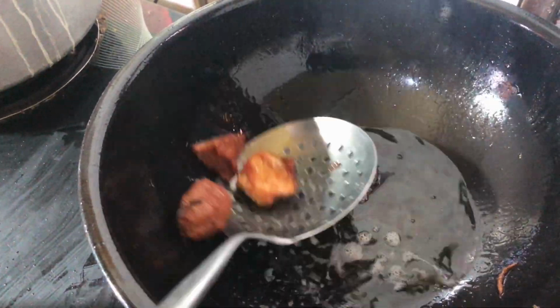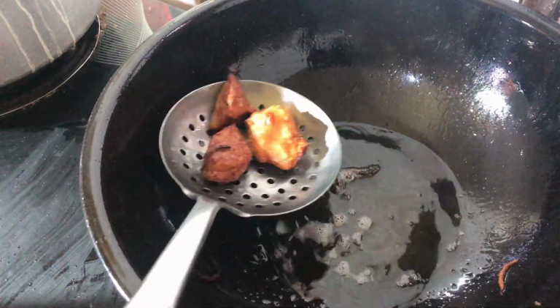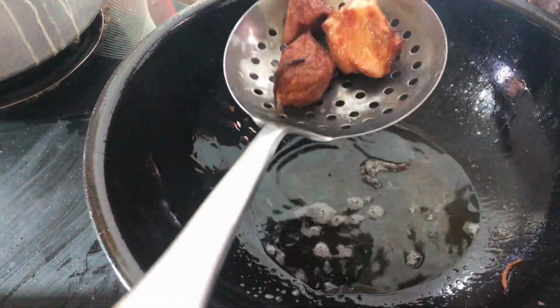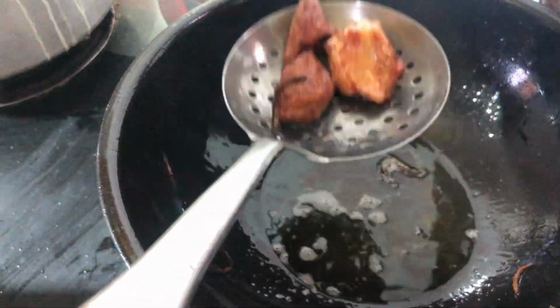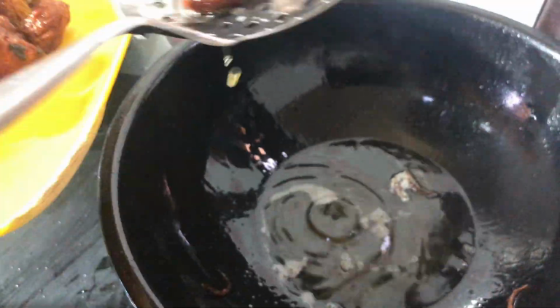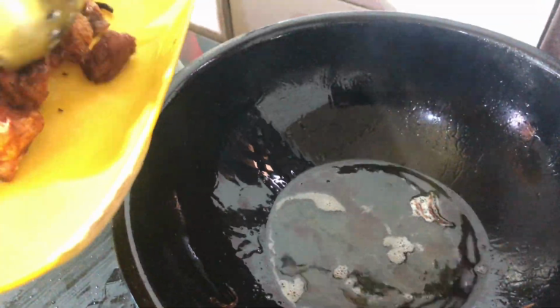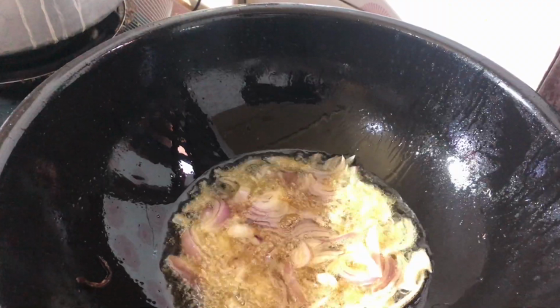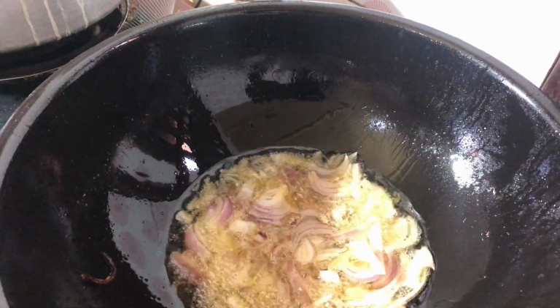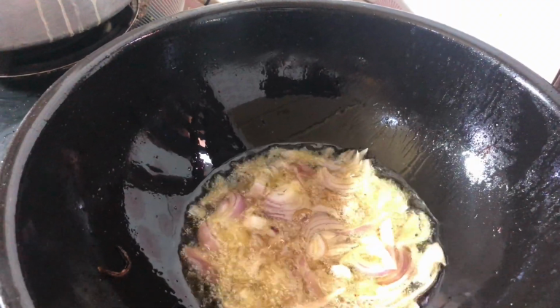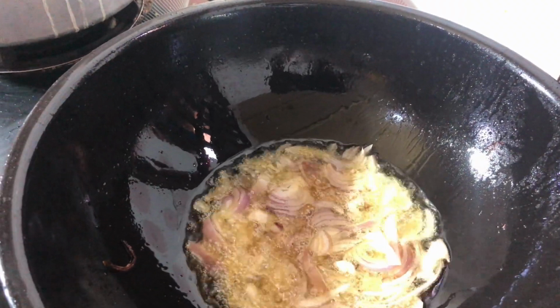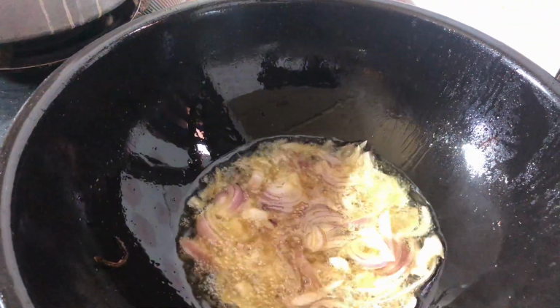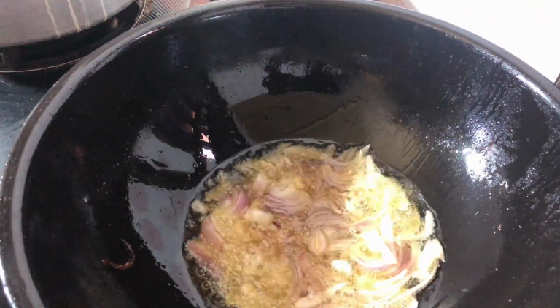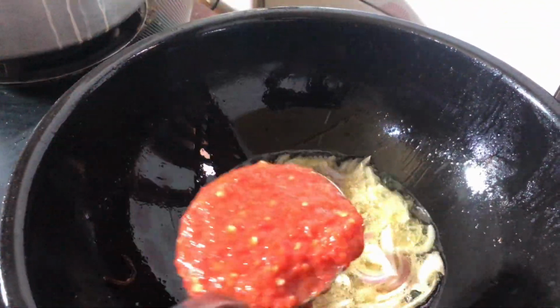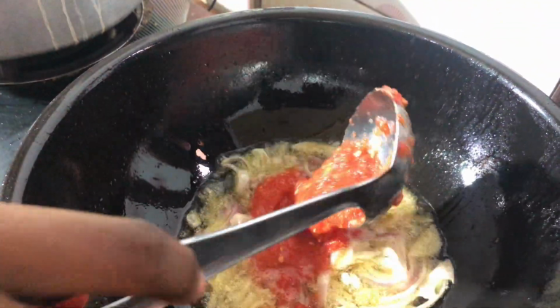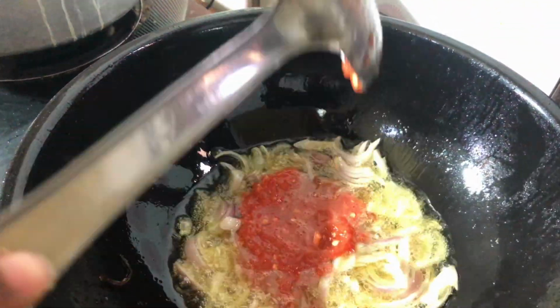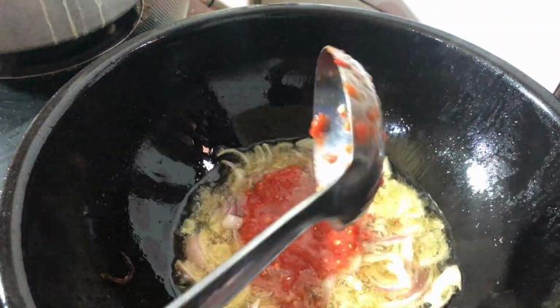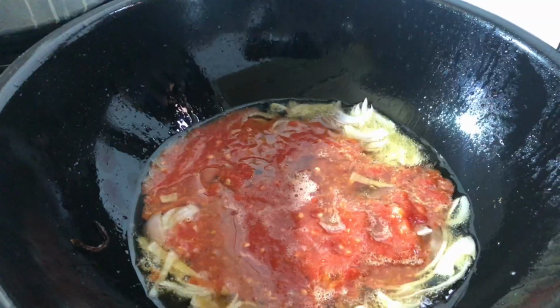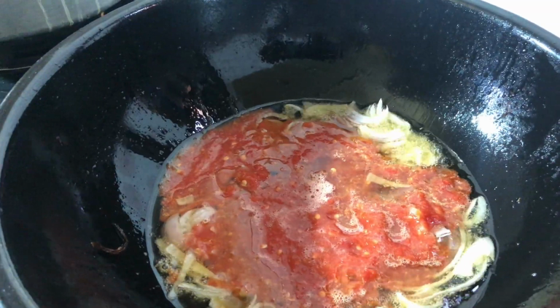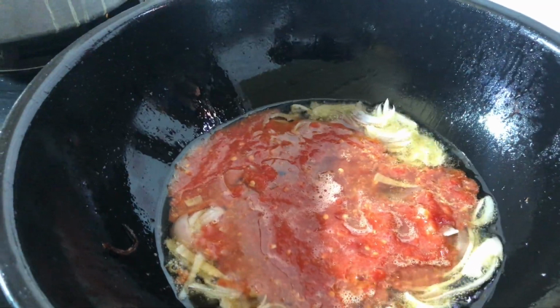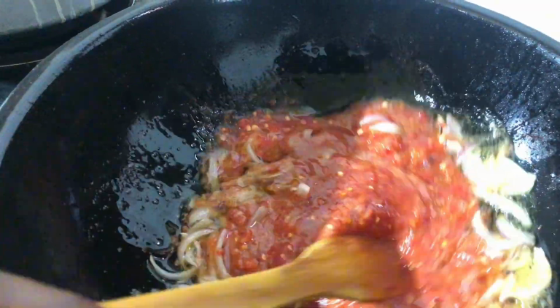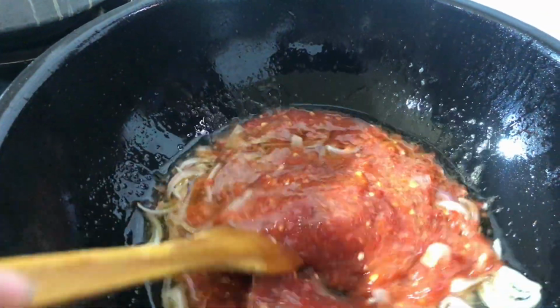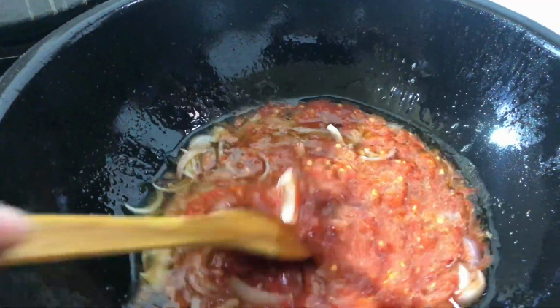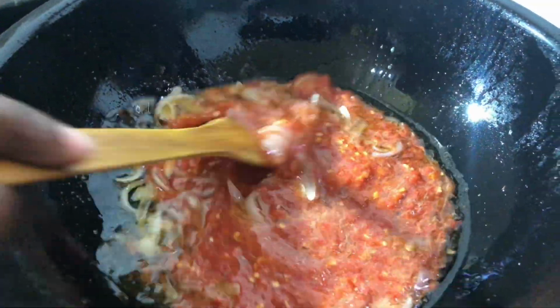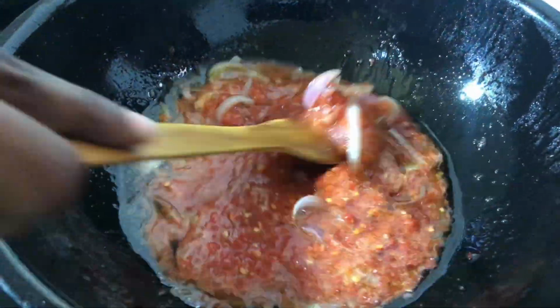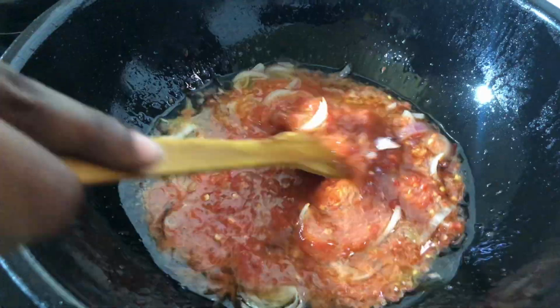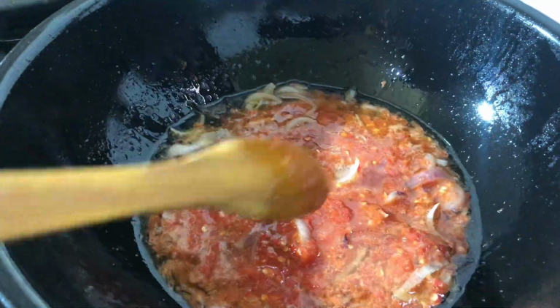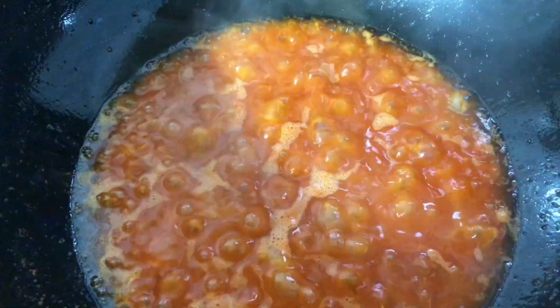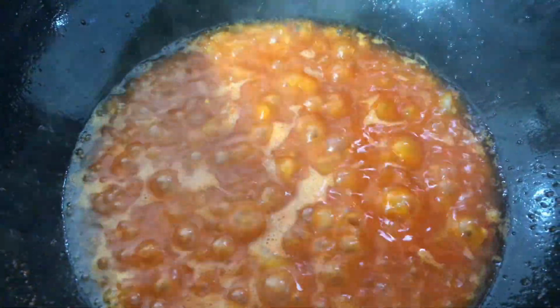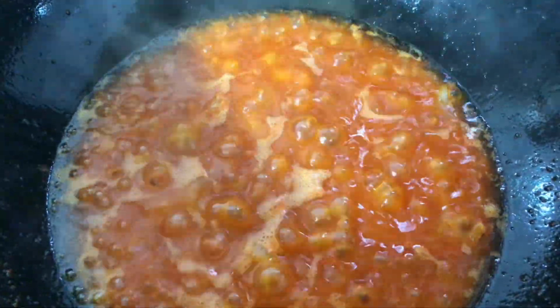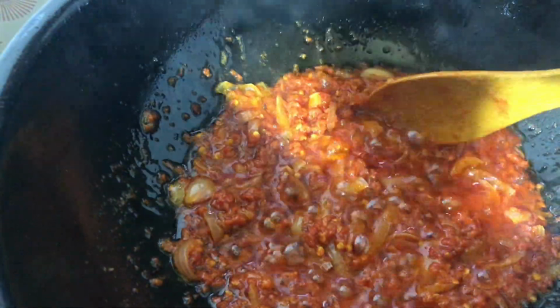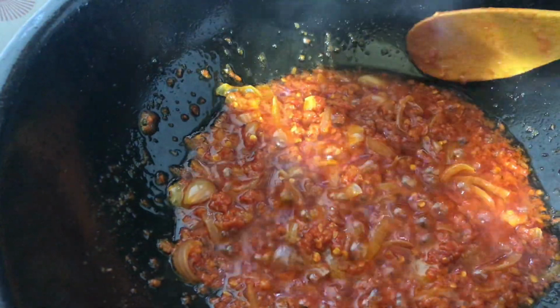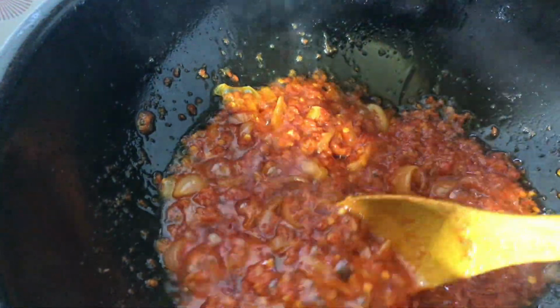Add some onions and your tomato and pepper blend, then allow it to fry. Once it's properly fried, go ahead and add your vegetables.